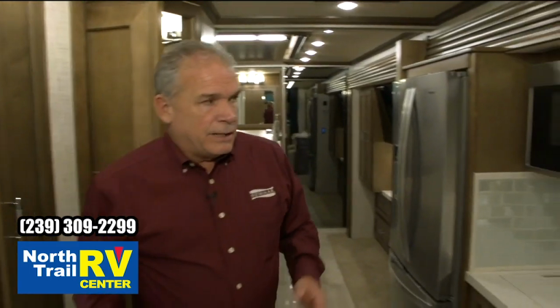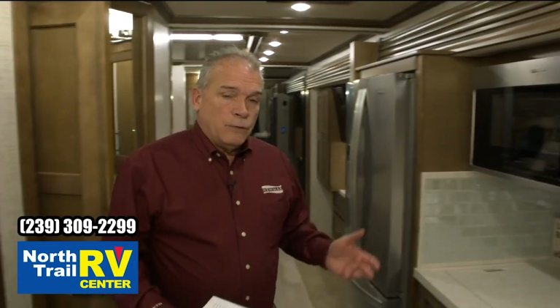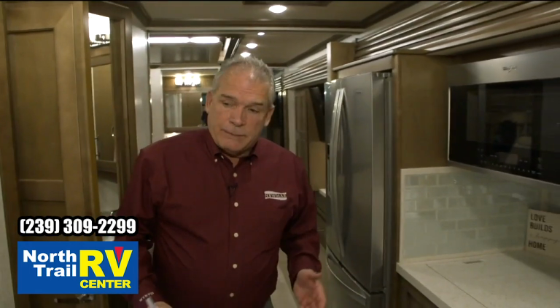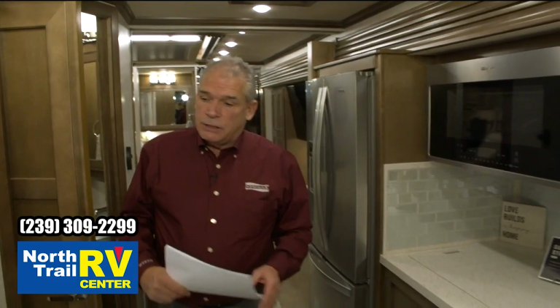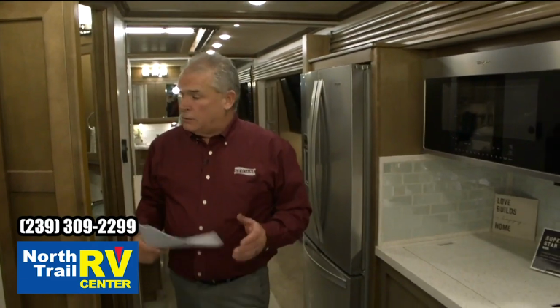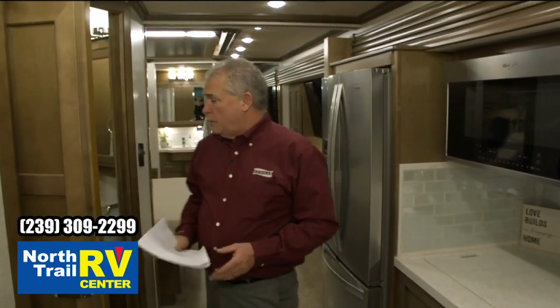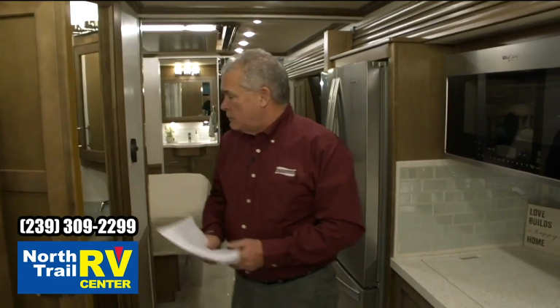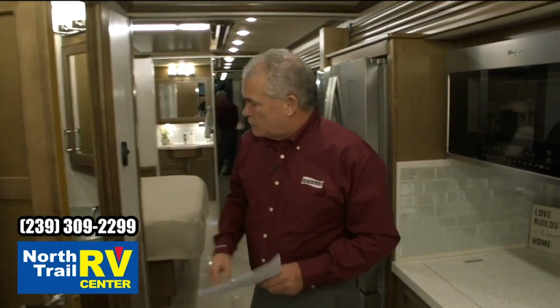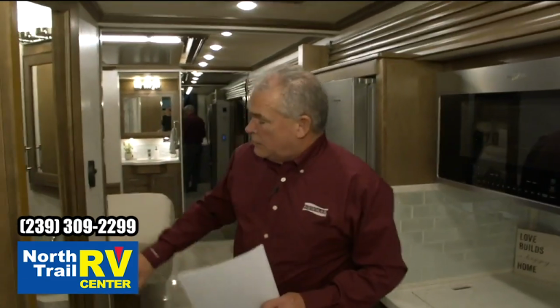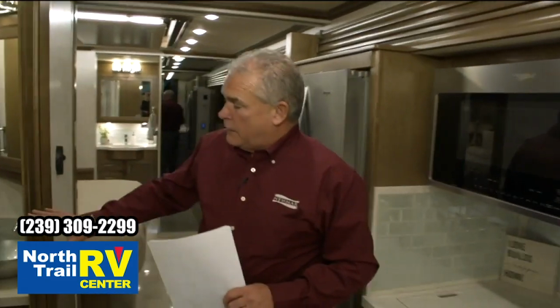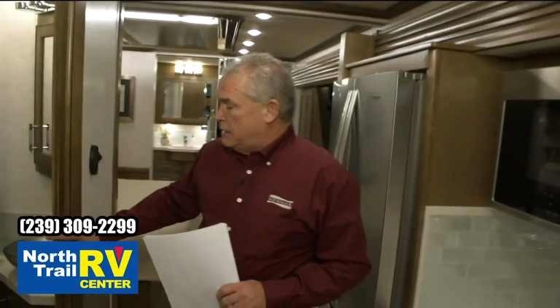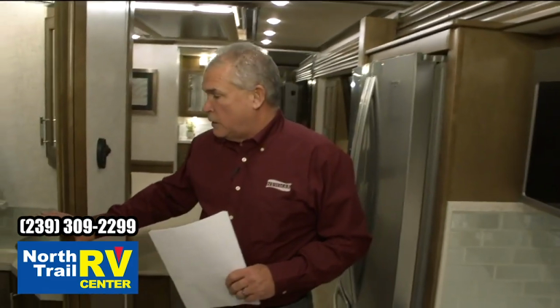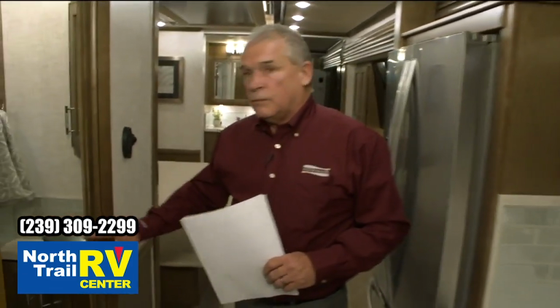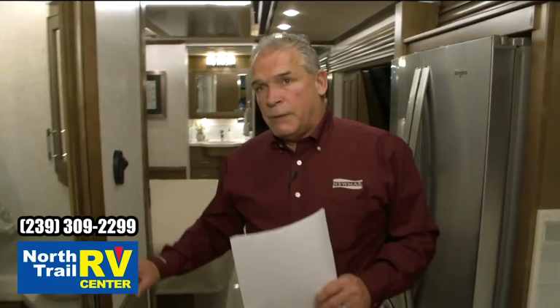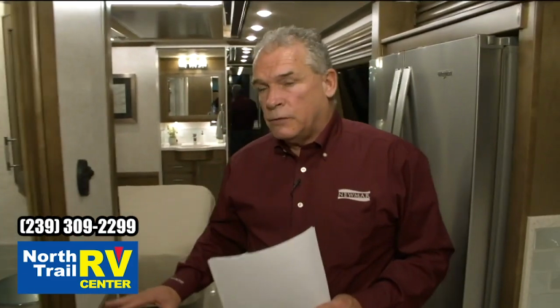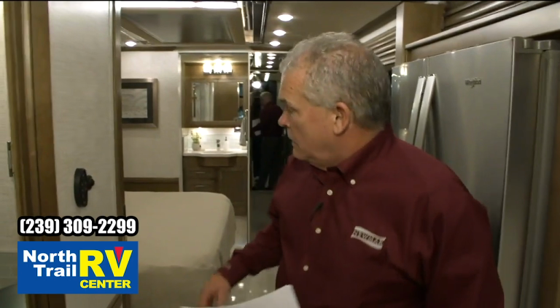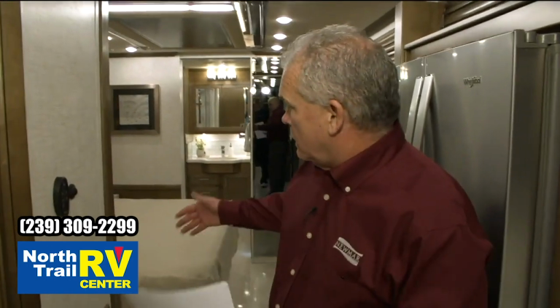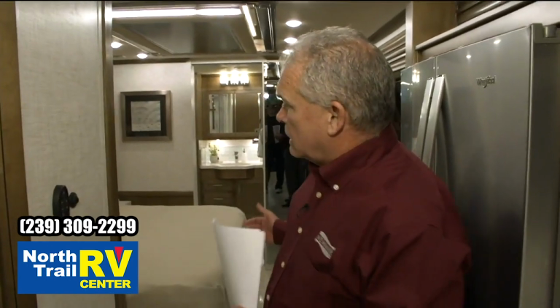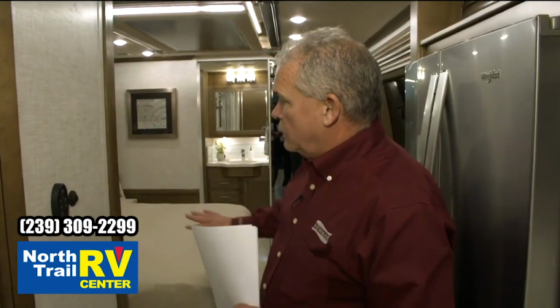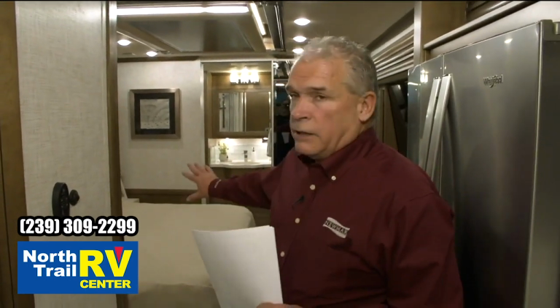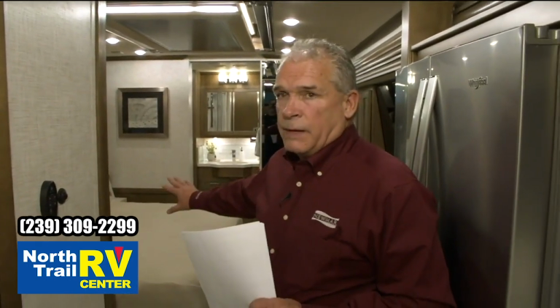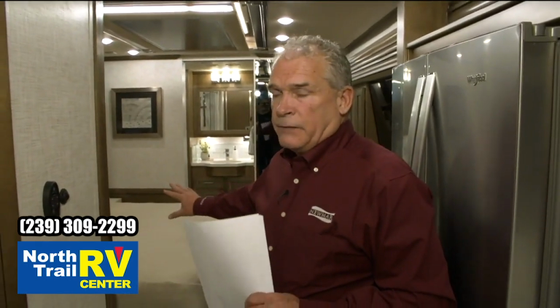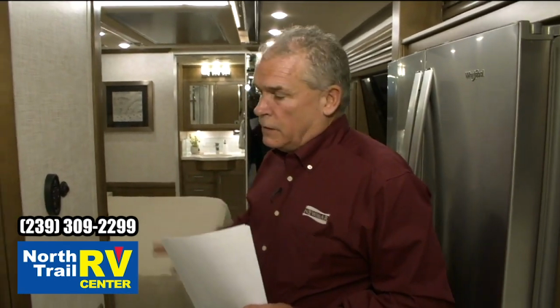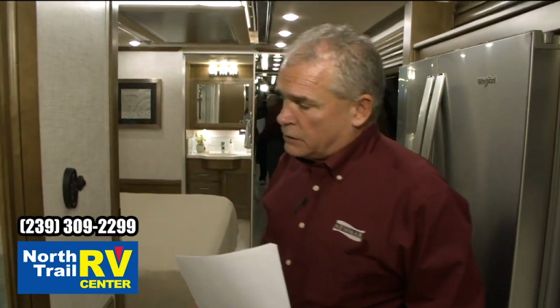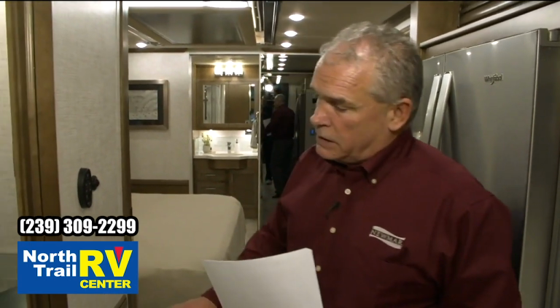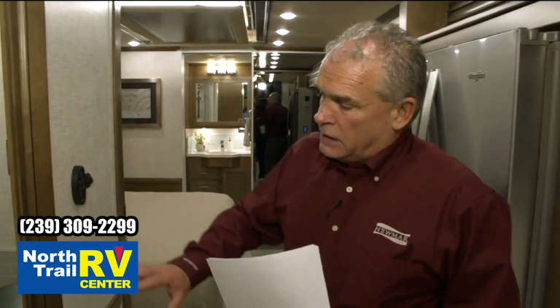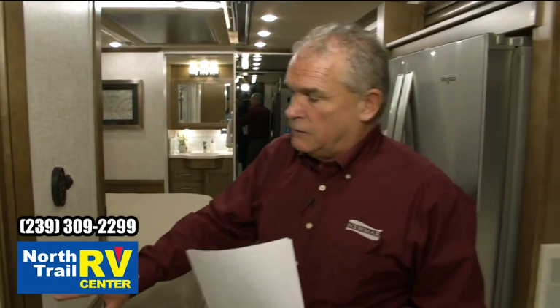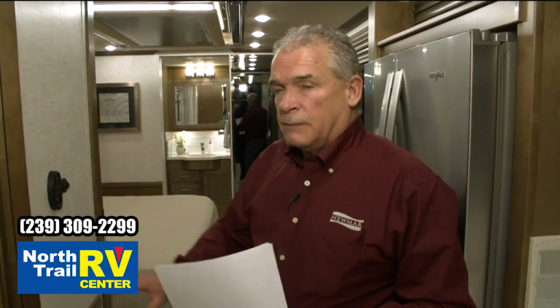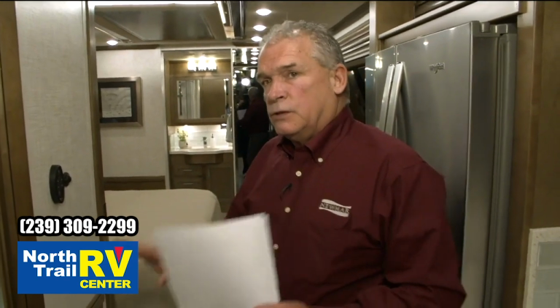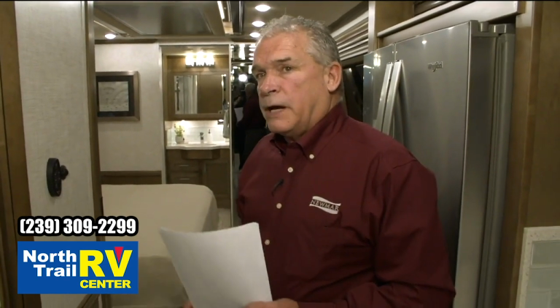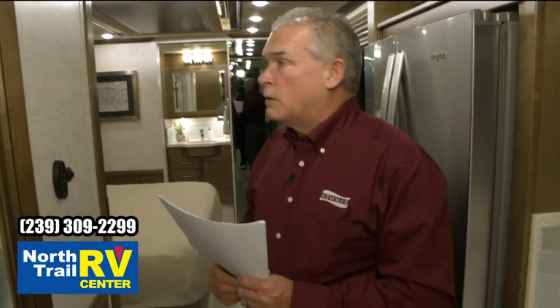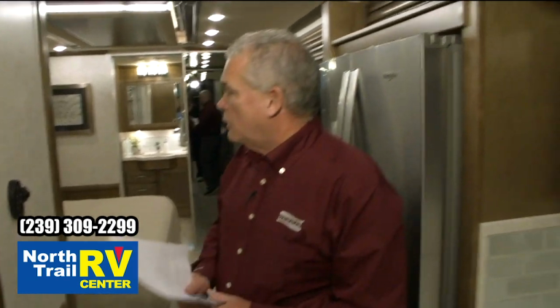Beautiful cabinetry in this coach, beautiful Flexsteel furniture, very easy functional mid-bathroom. Because when the slides are in, you can't get over that mid-bath in the Super-C's — that gives you an option to use the bathroom going down the road.